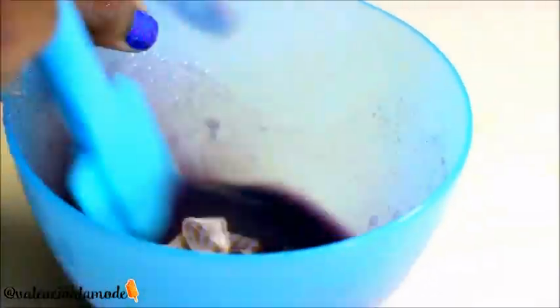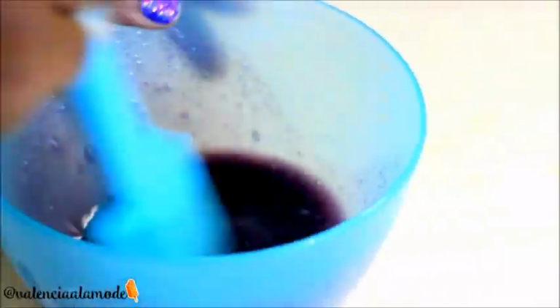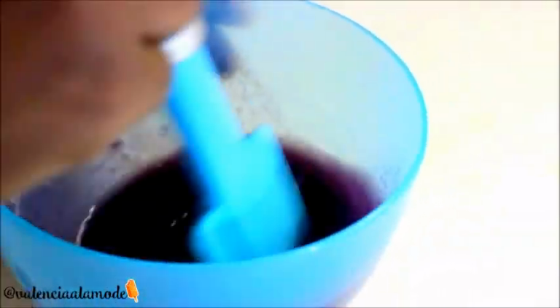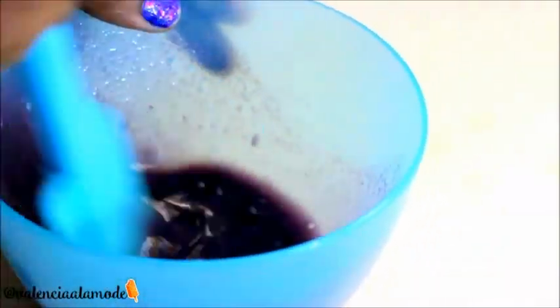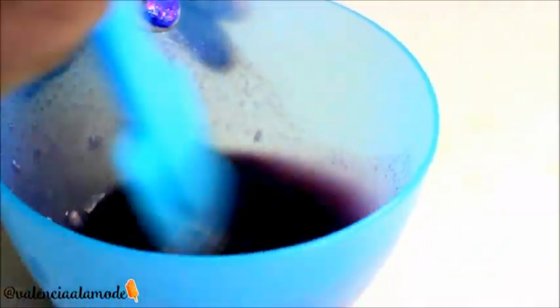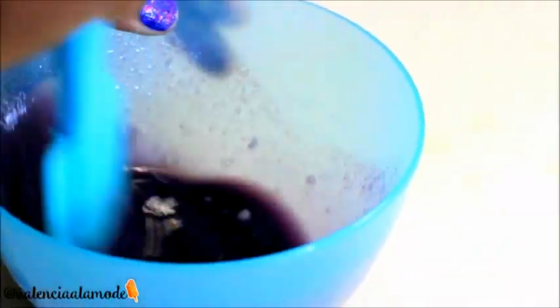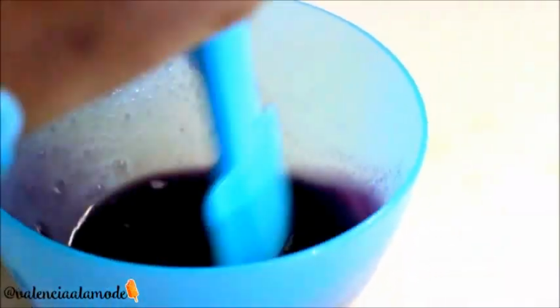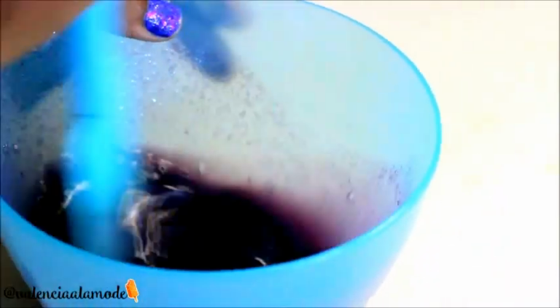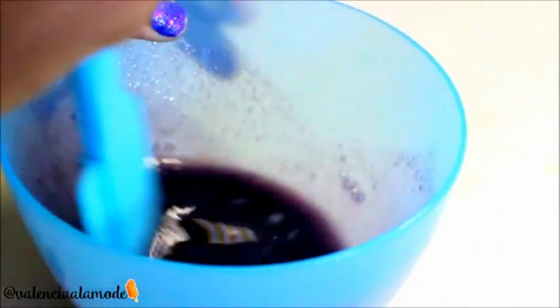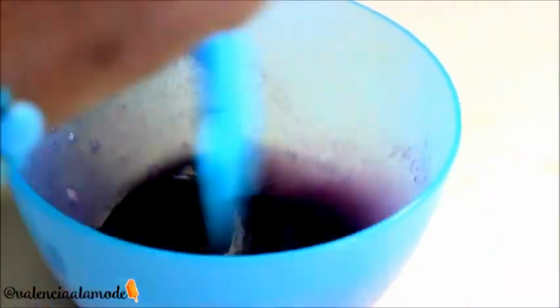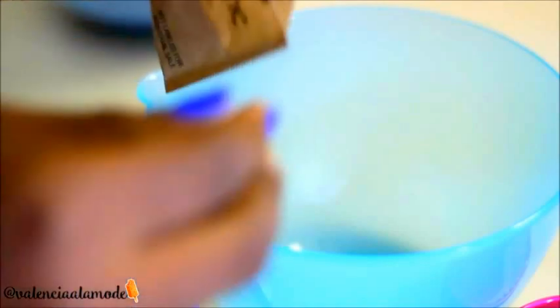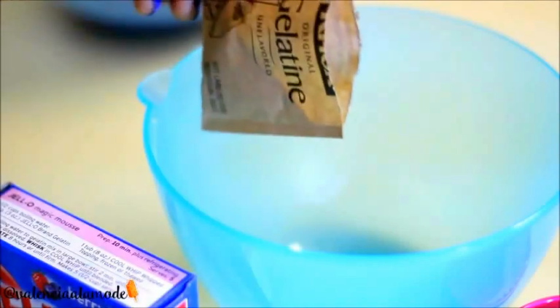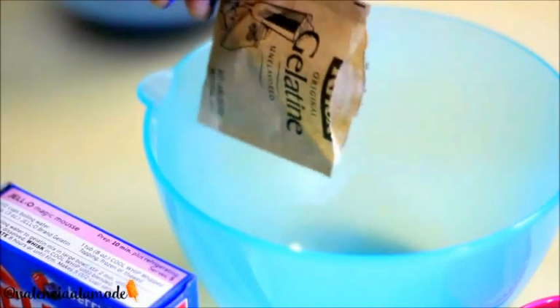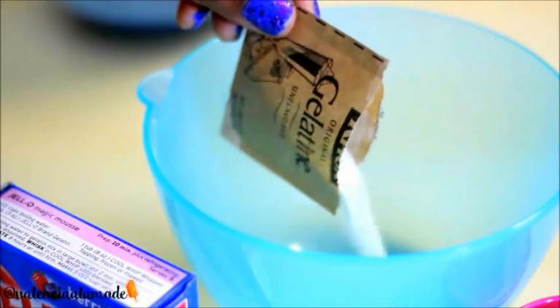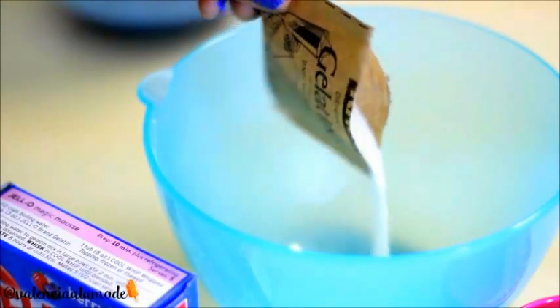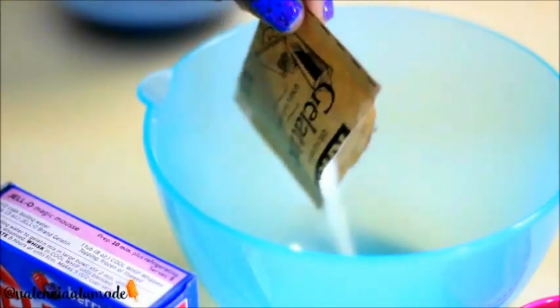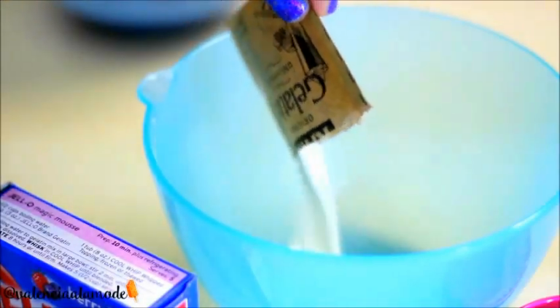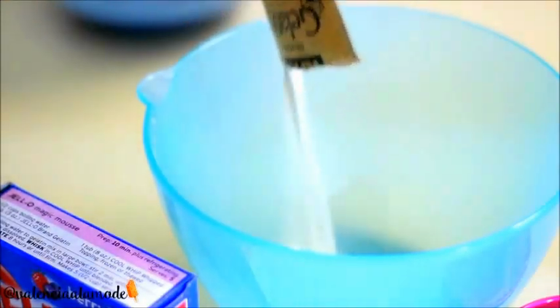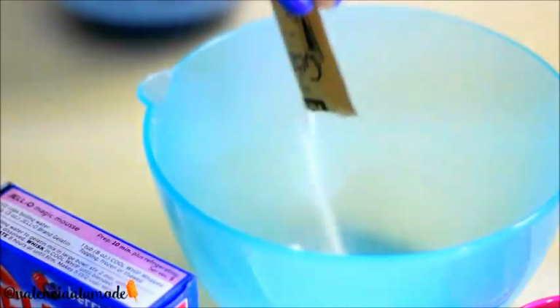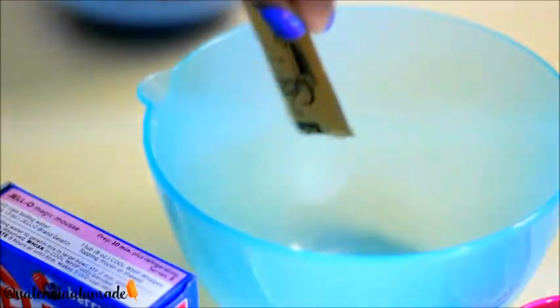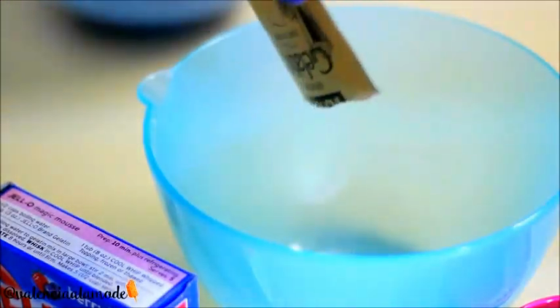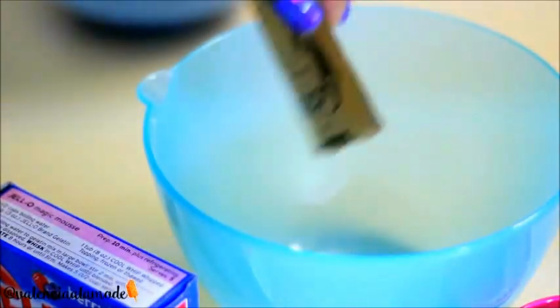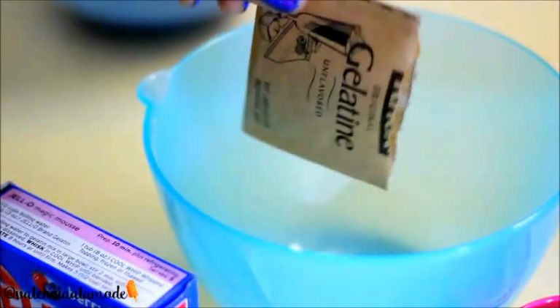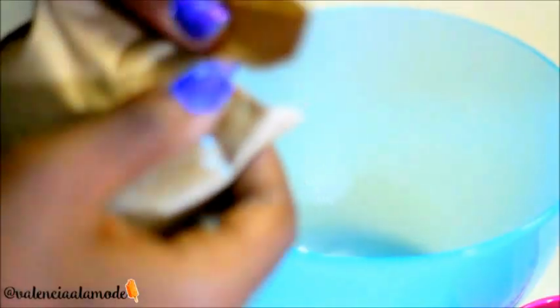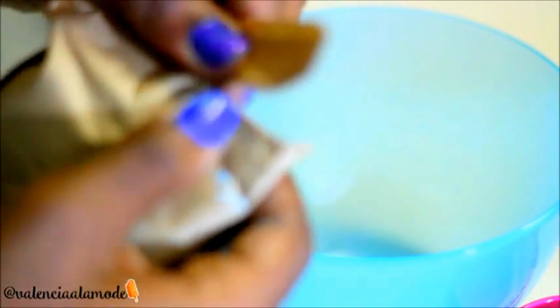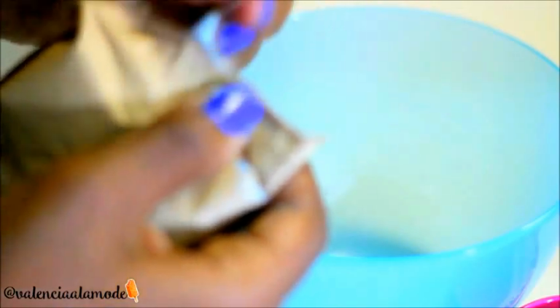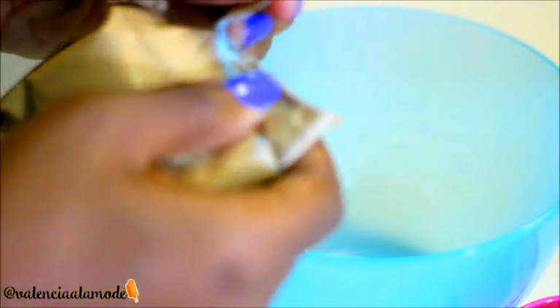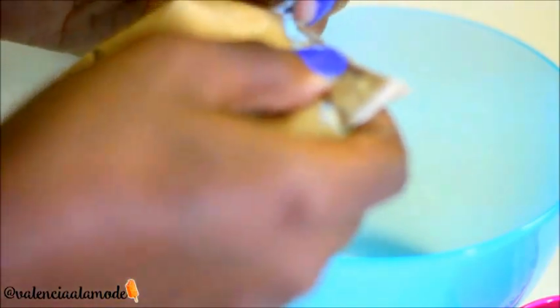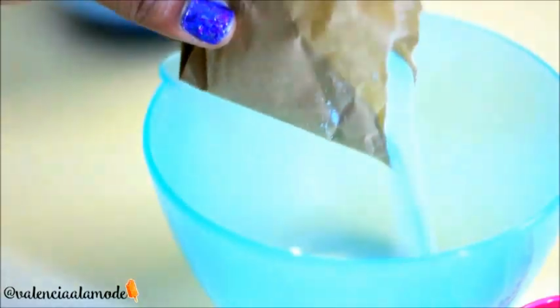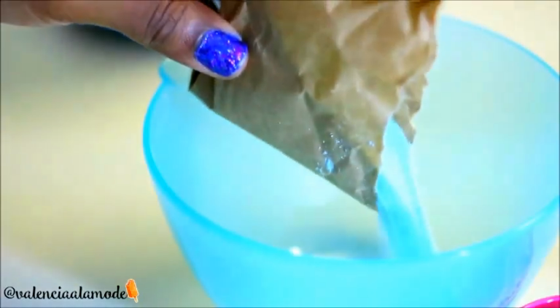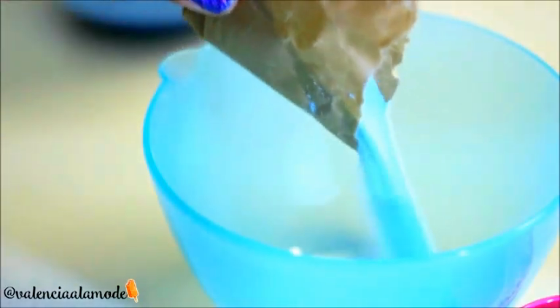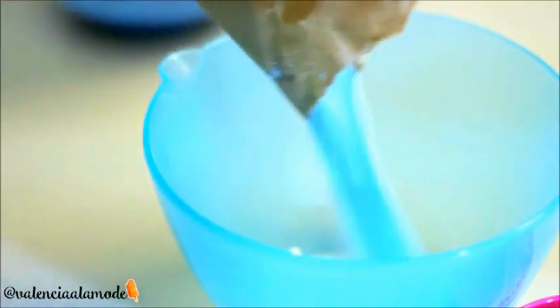Add that one-third cup of cold water into your mix and stir, stir, stir until it's all combined. For my second mixture it's the same exact thing — combine your packet of jello as well as your gelatin, then add in the third cup of water.